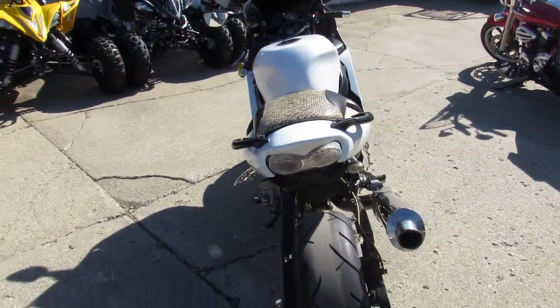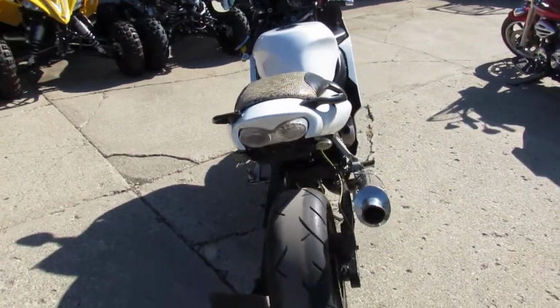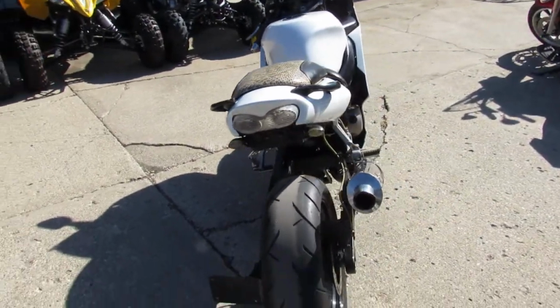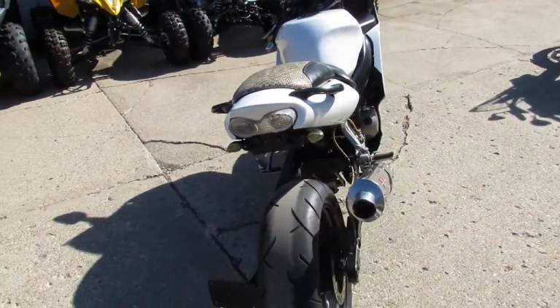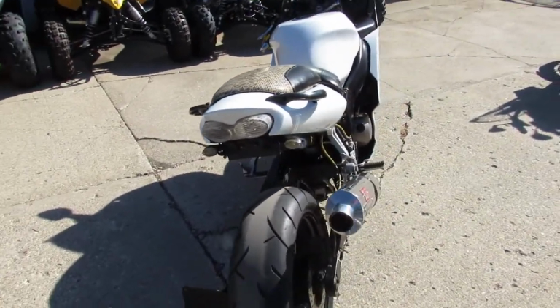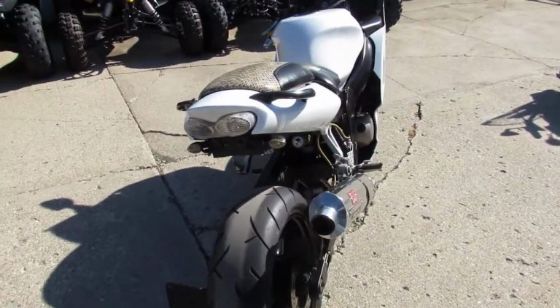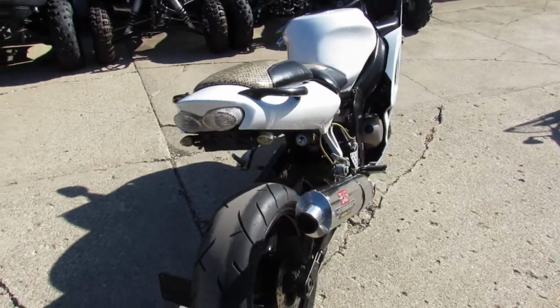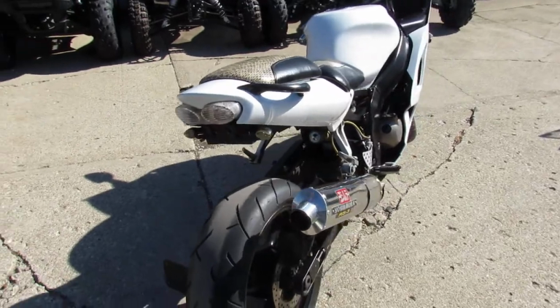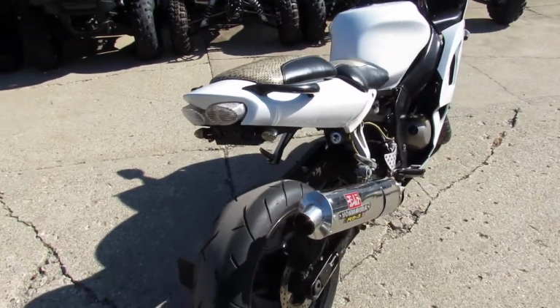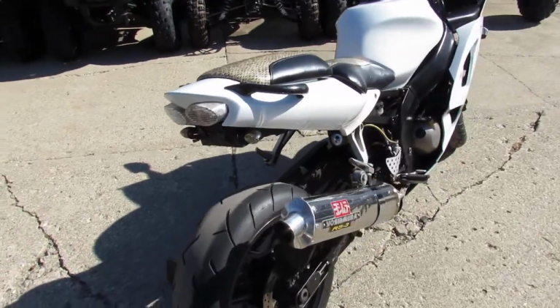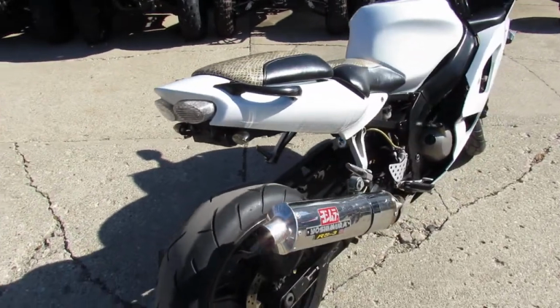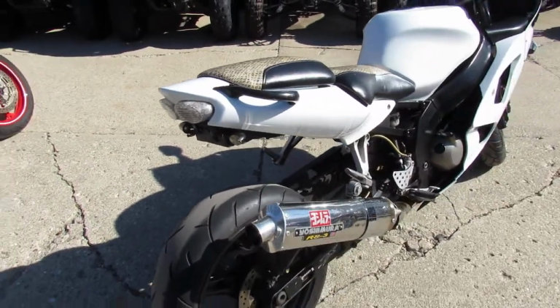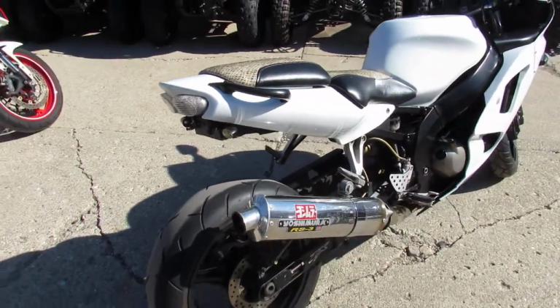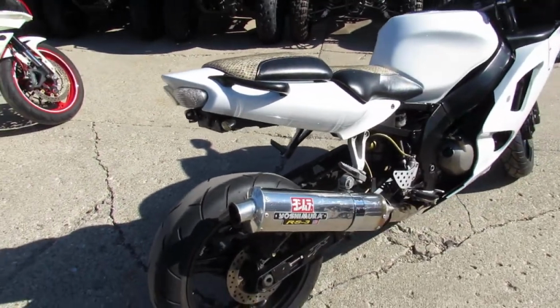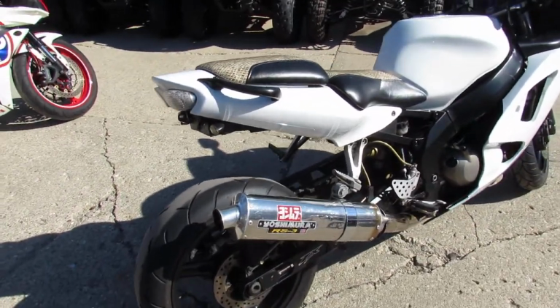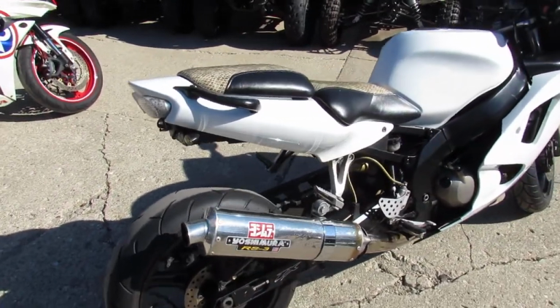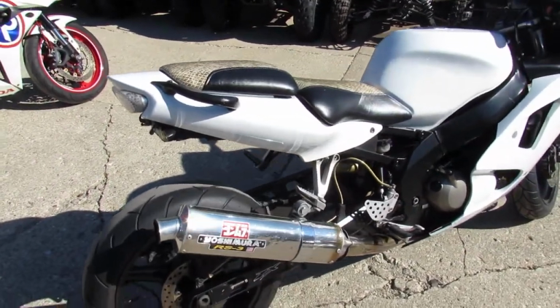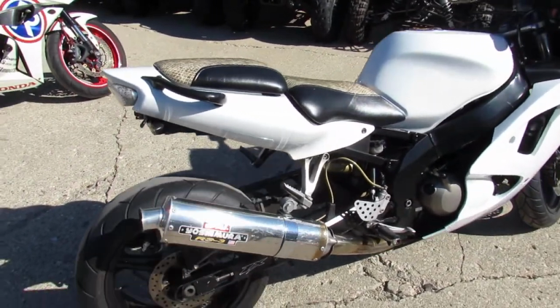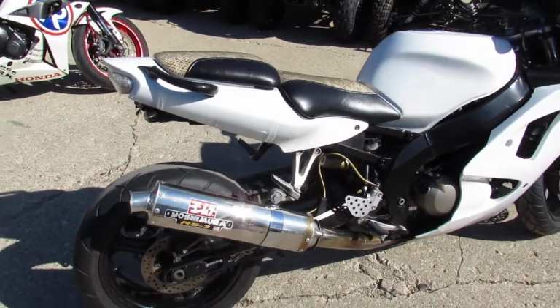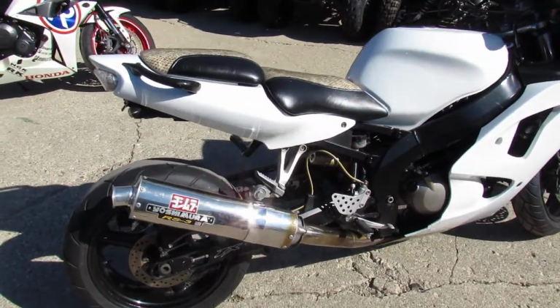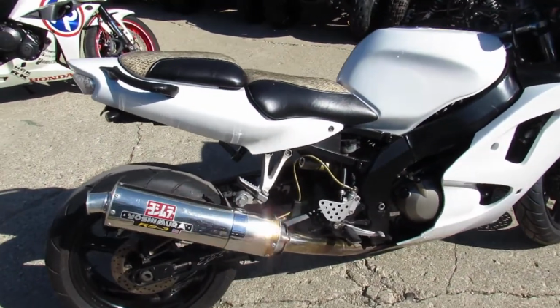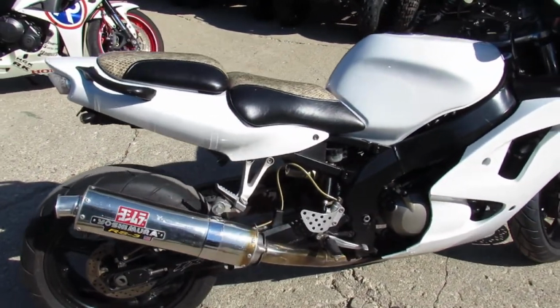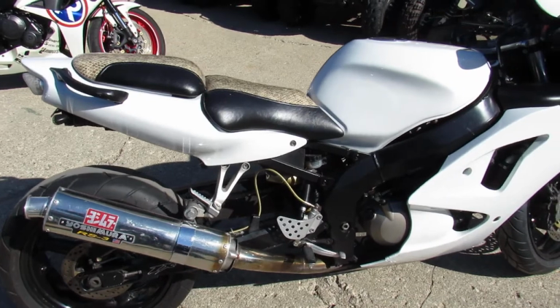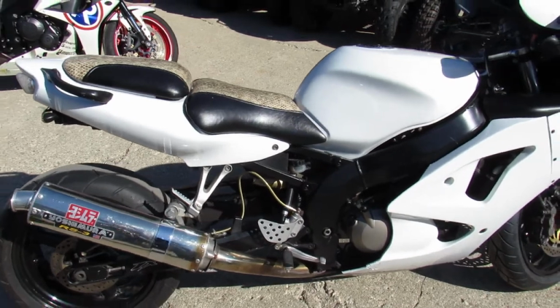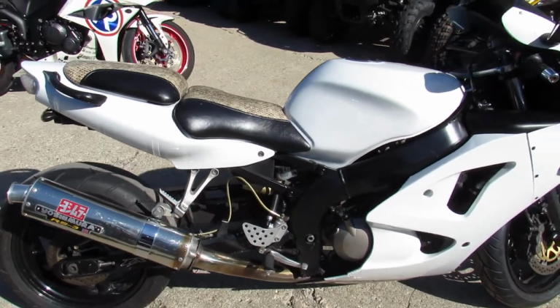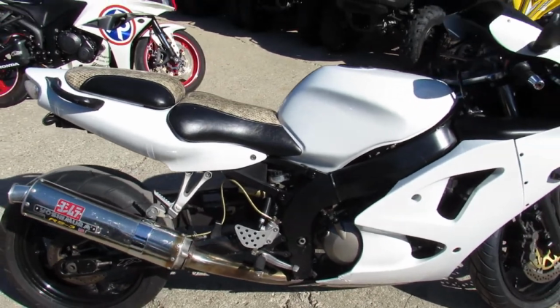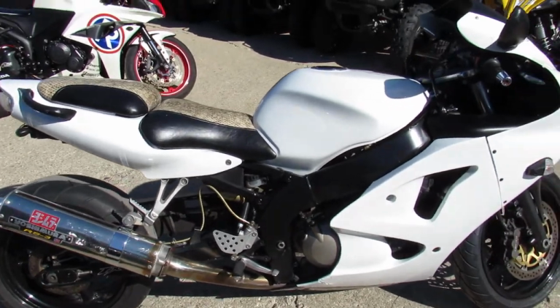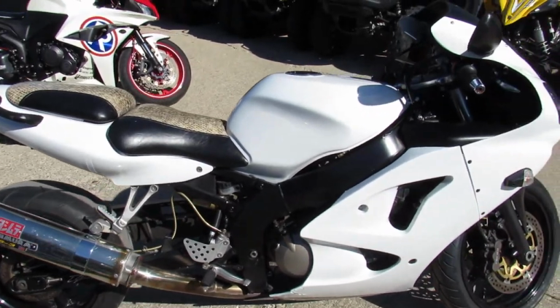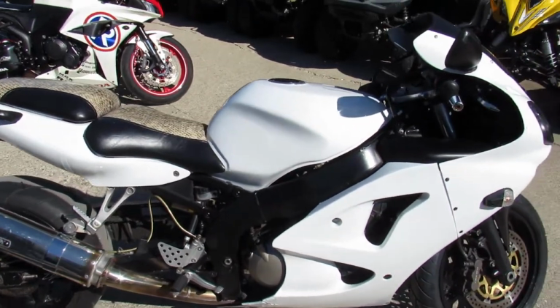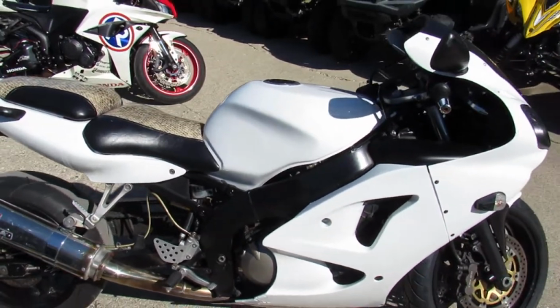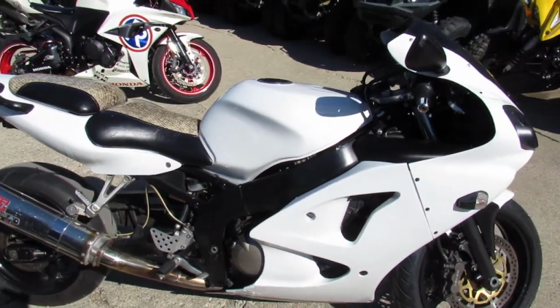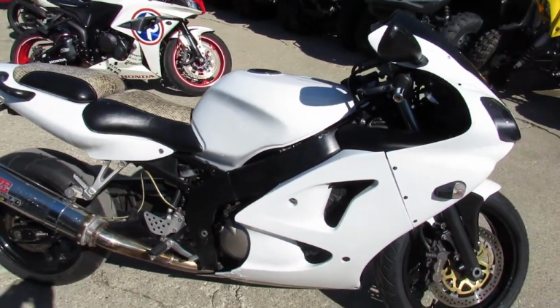It's the 2000 Kawasaki Ninja ZX-6R for sale, only $1,500. This one does leak oil, but runs and everything works. Only has 17,295 miles.